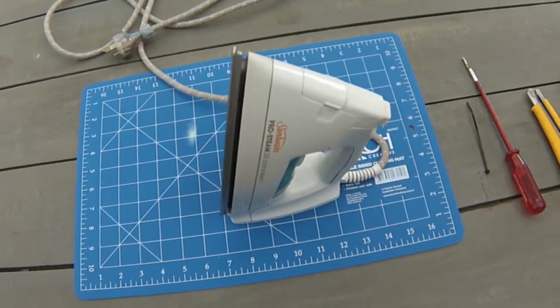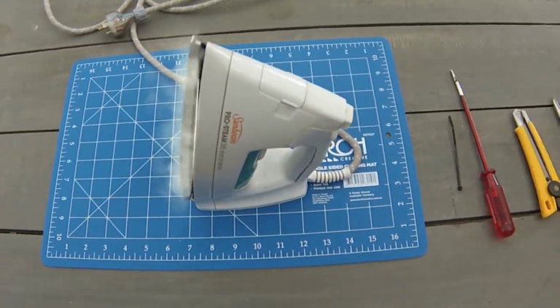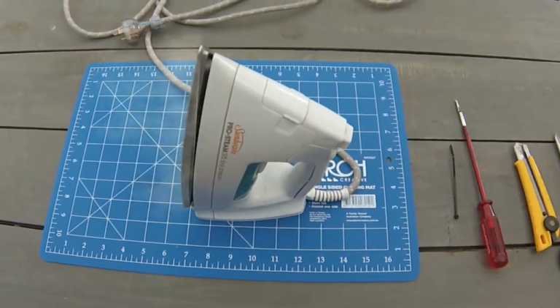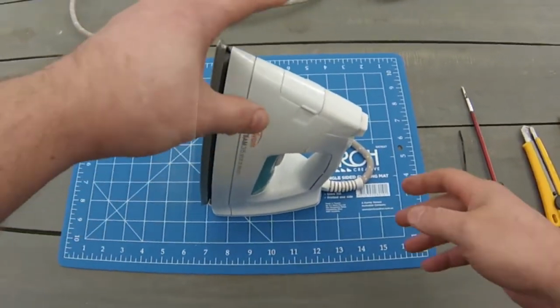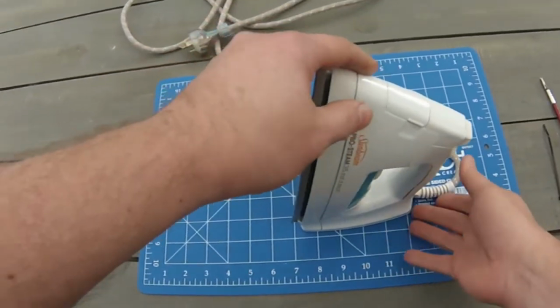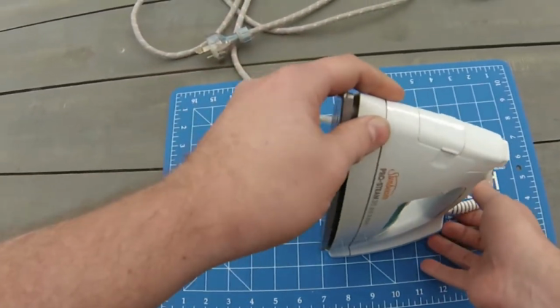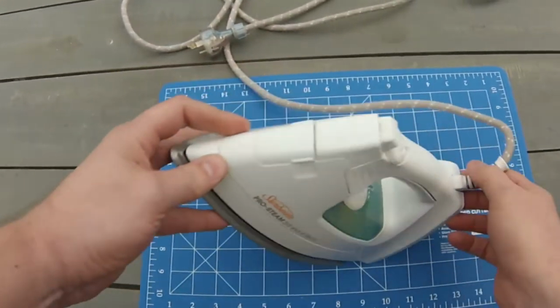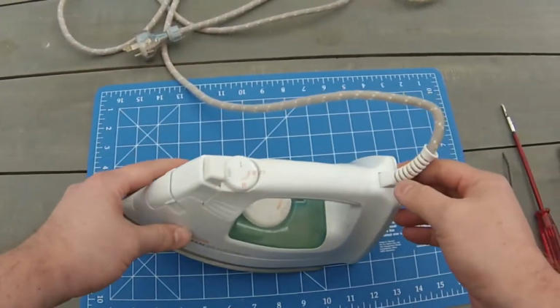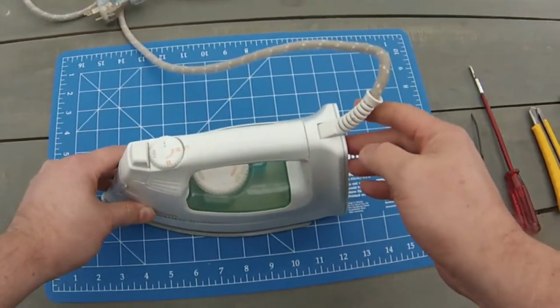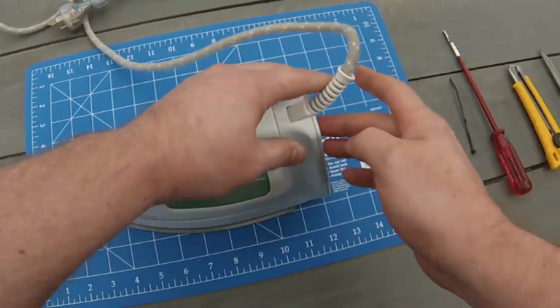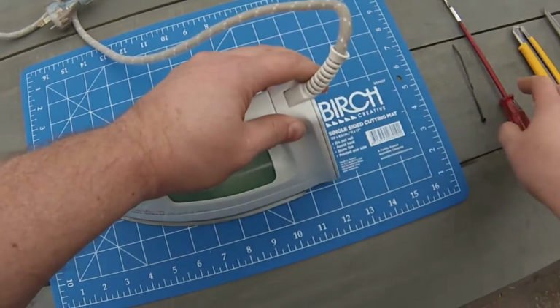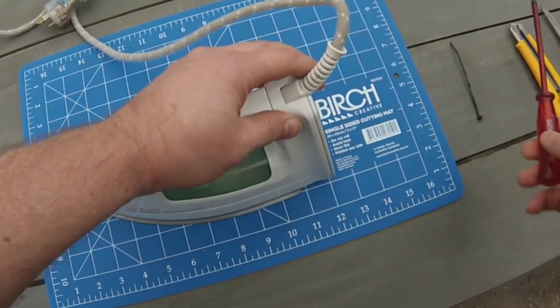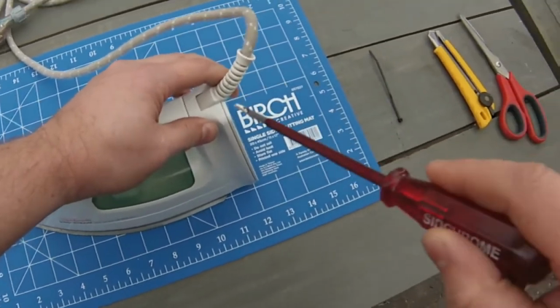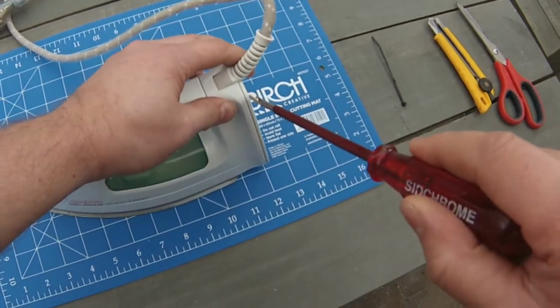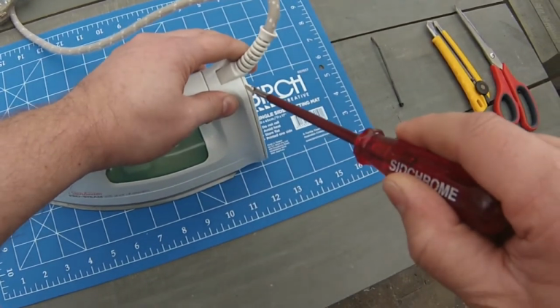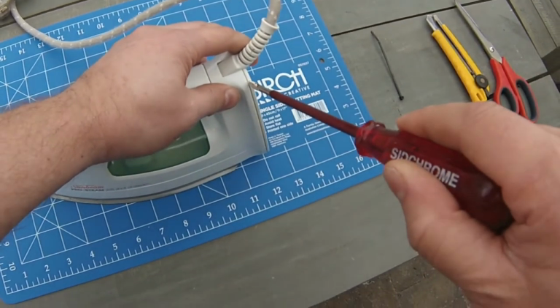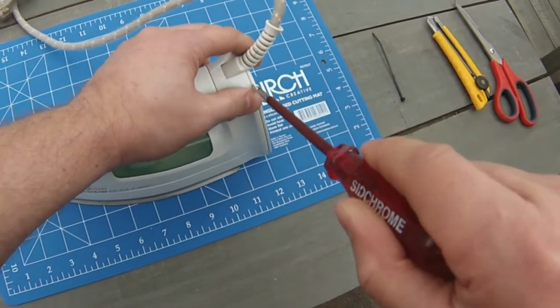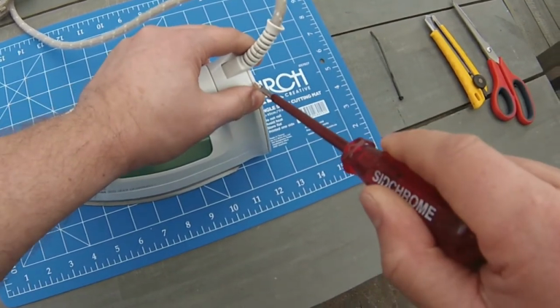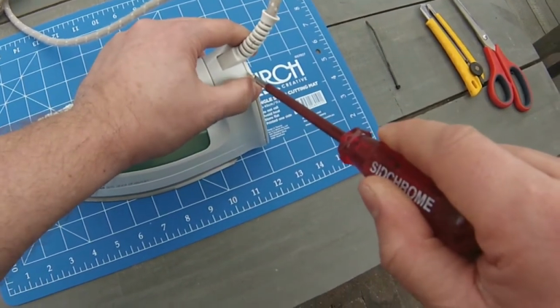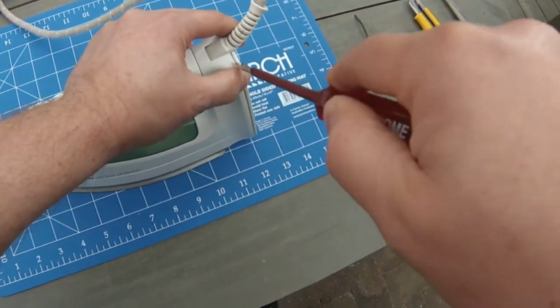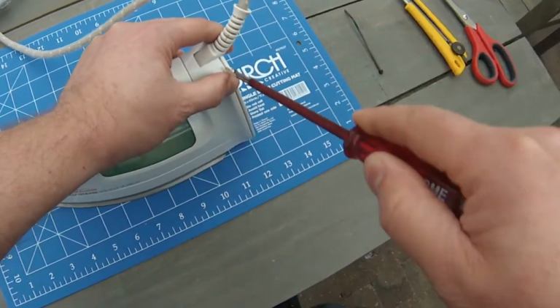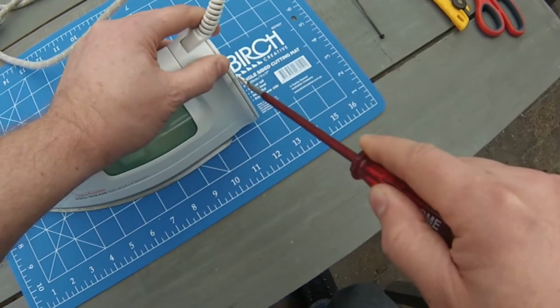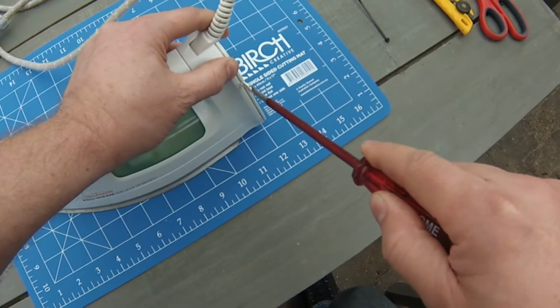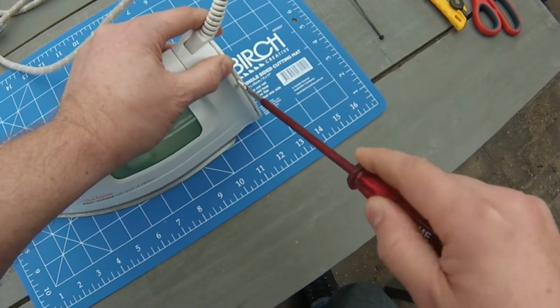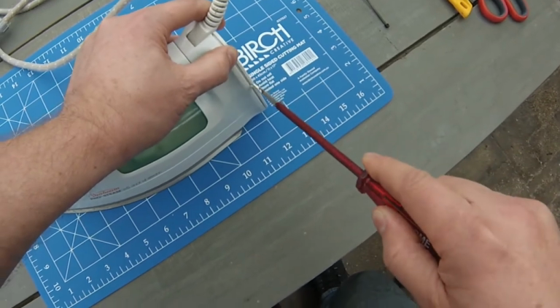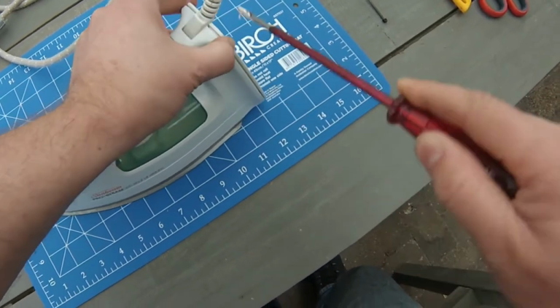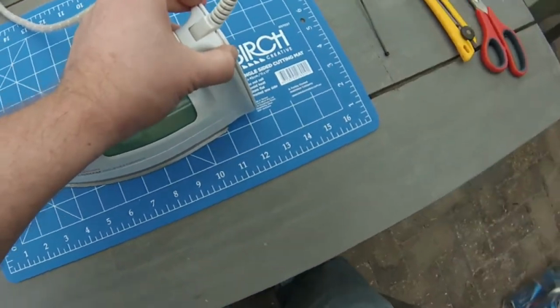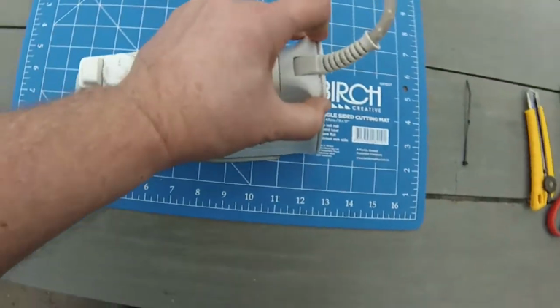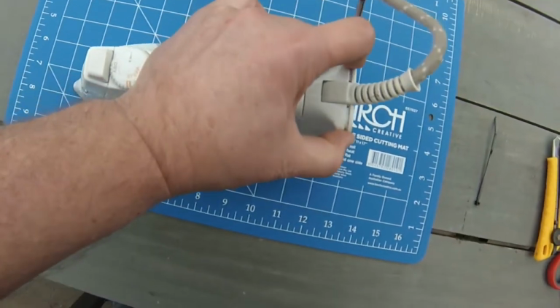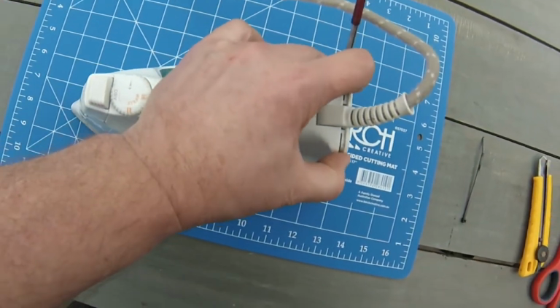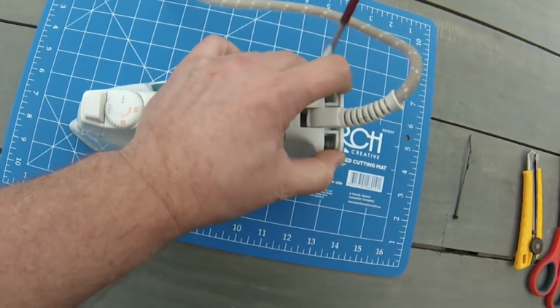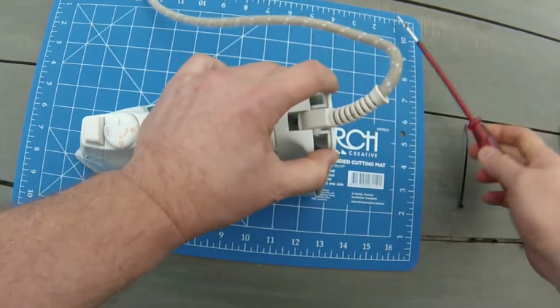Hey everyone, NotSealed here. Today we're going to be looking at this steam iron that failed on us. Start by grabbing a screwdriver and prising off the back. Make sure the power is disconnected — we don't want to have any little electrical accidents.